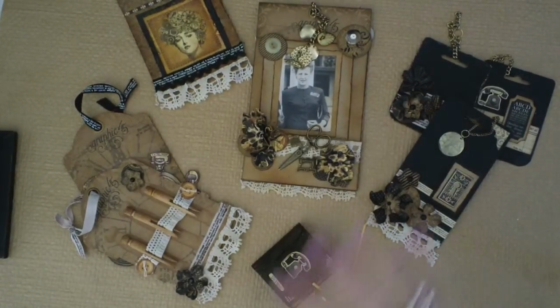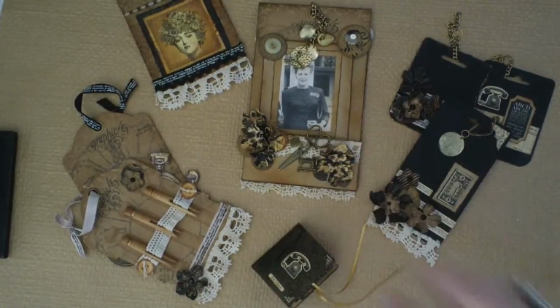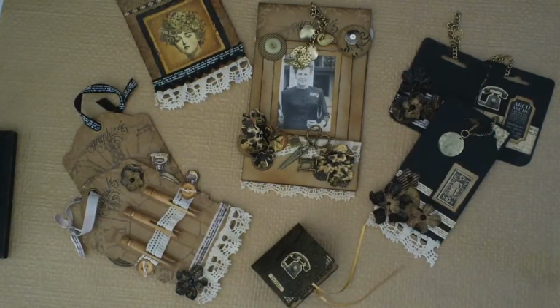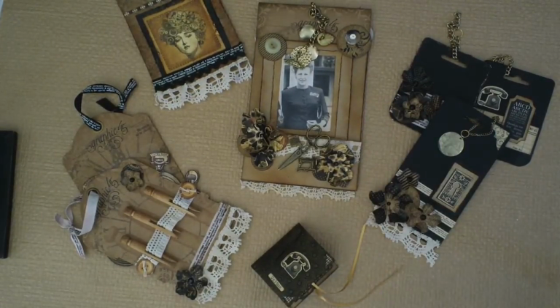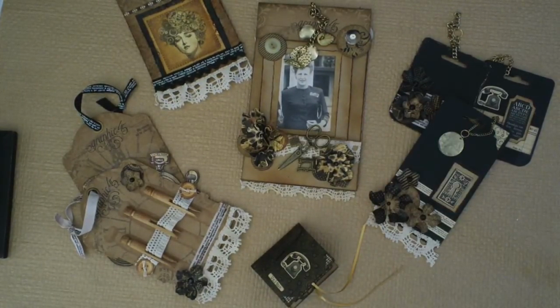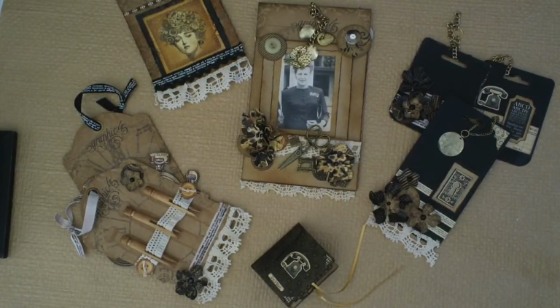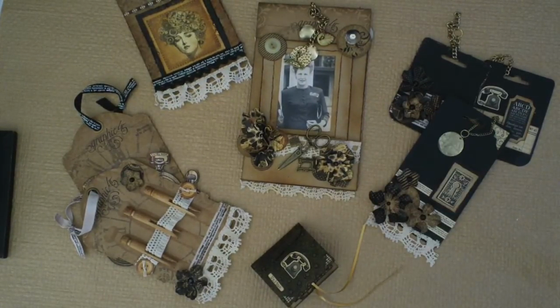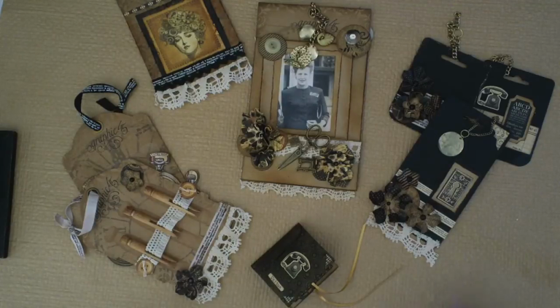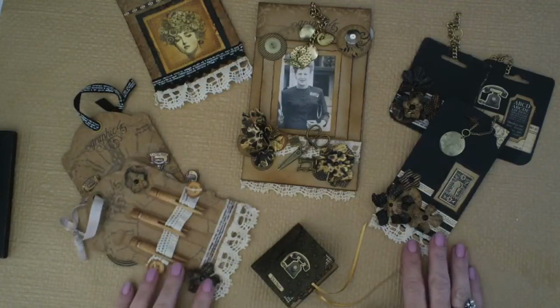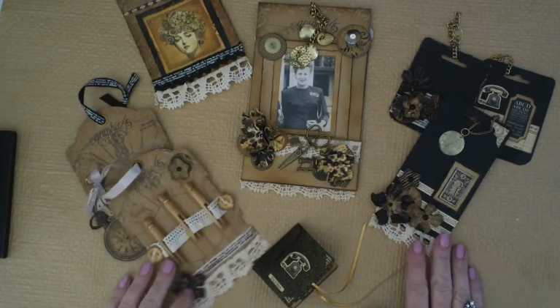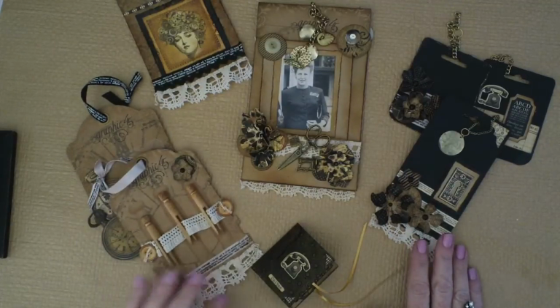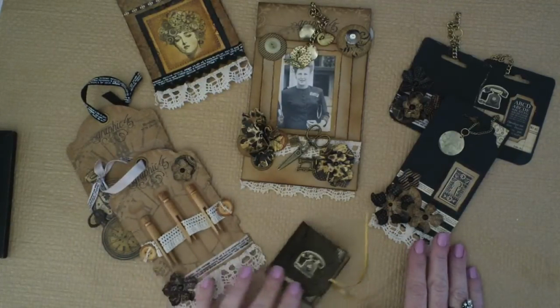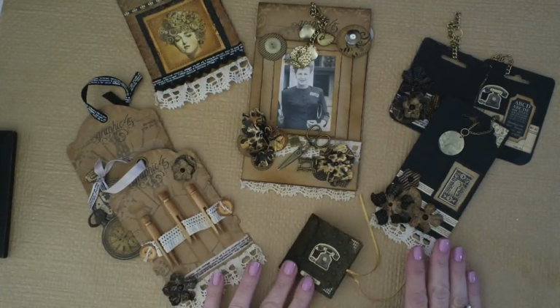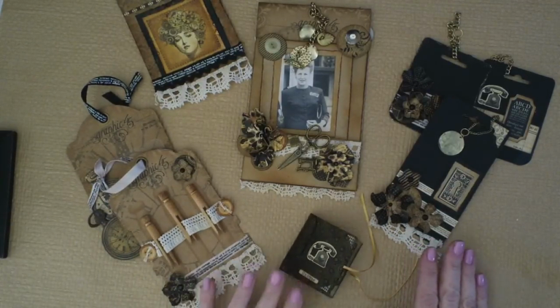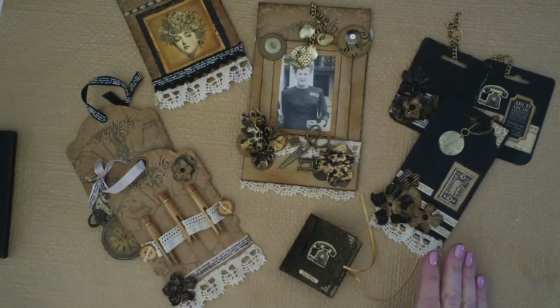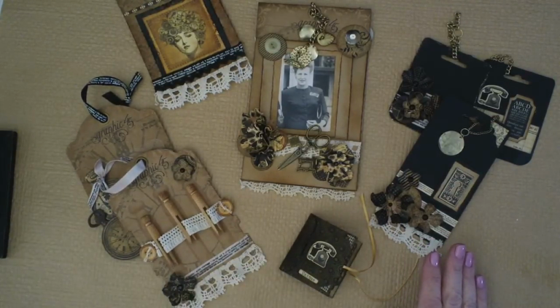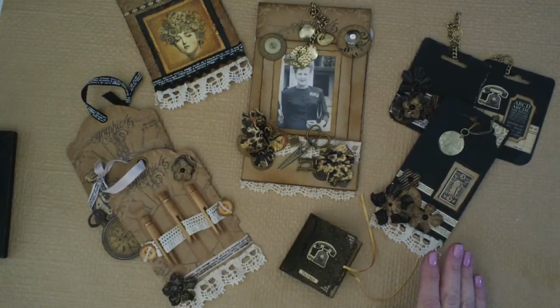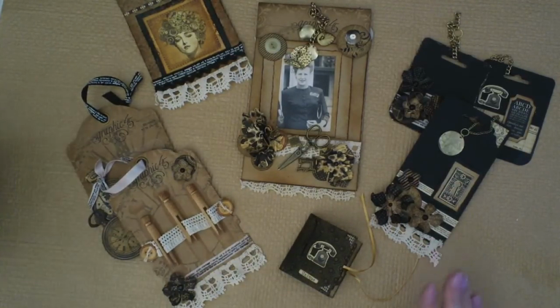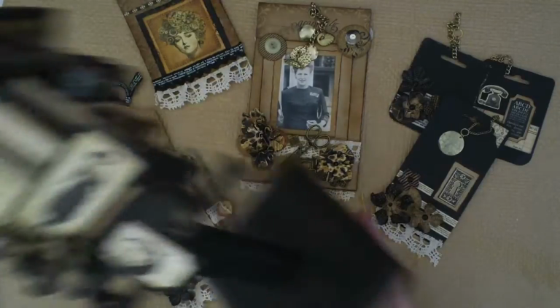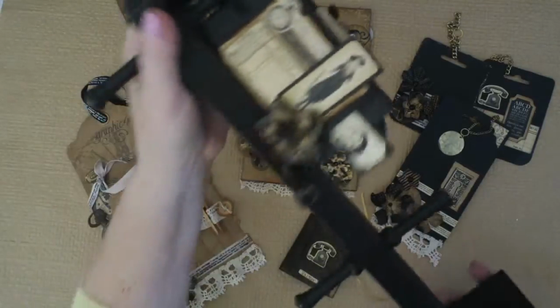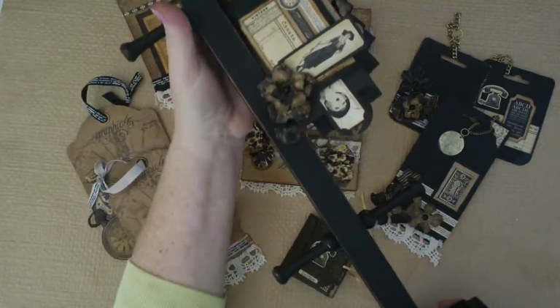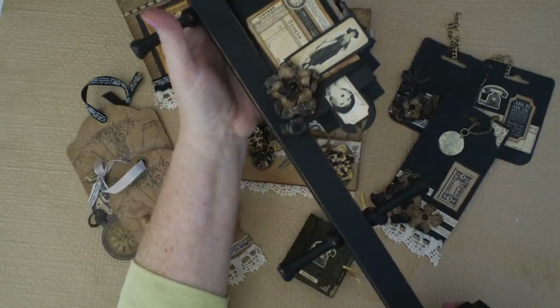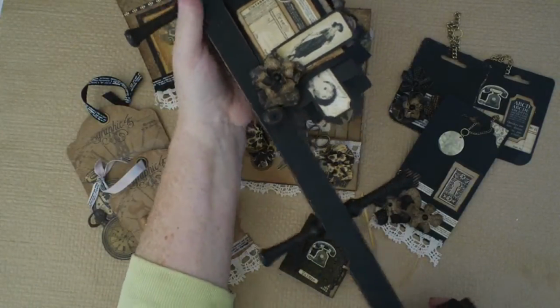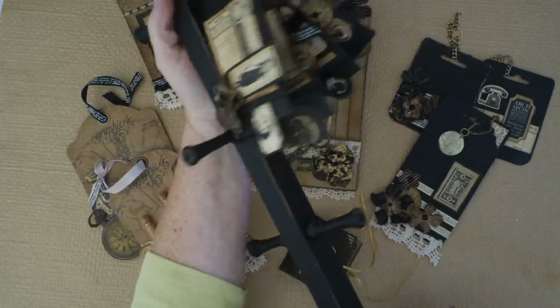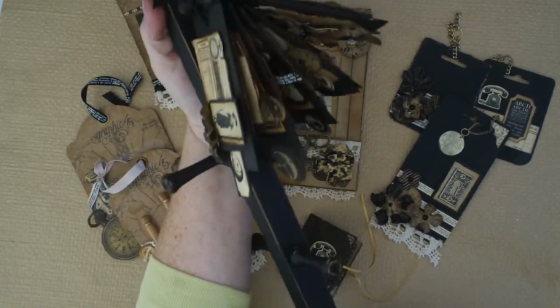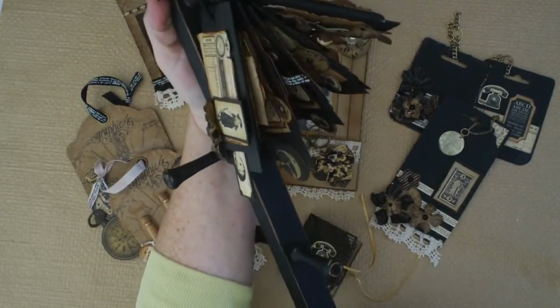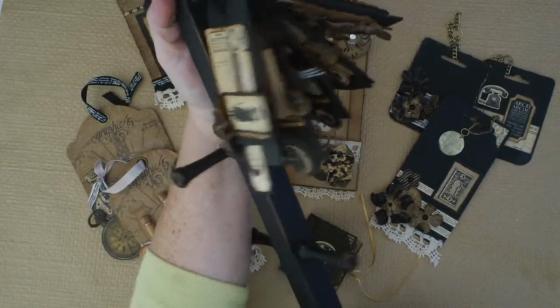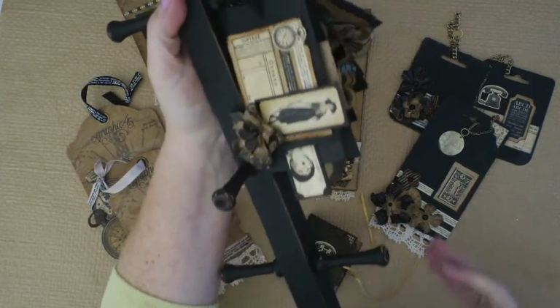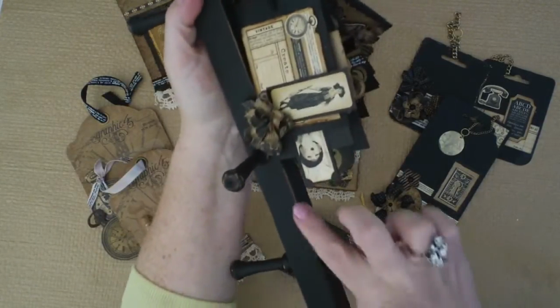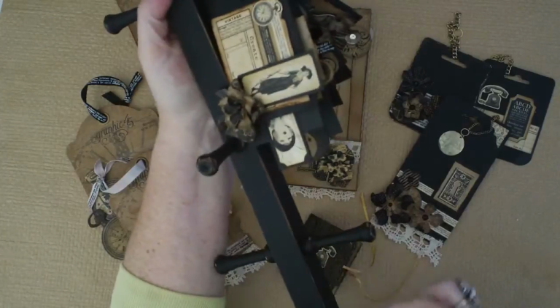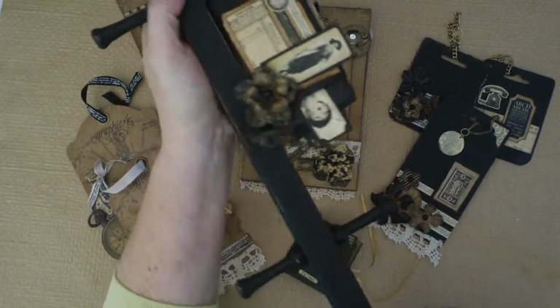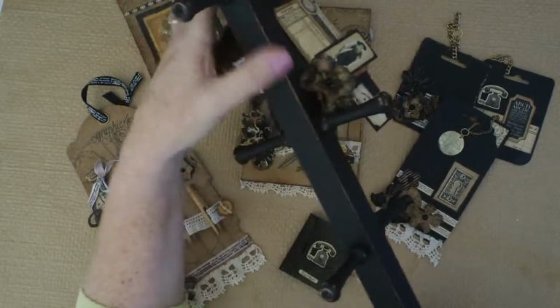Hi guys, it's Michelle here again. I just wanted to show you the bits and pieces that I had in my vintage collection. So this was from the coffee mug stand that I altered and painted up and just distressed up a bit with my nail file.